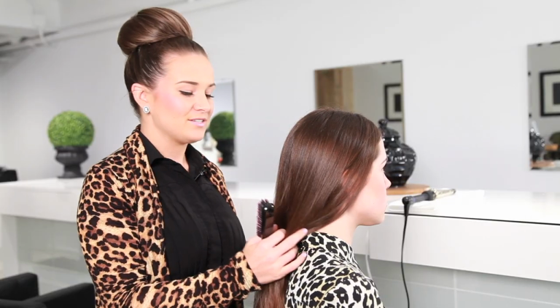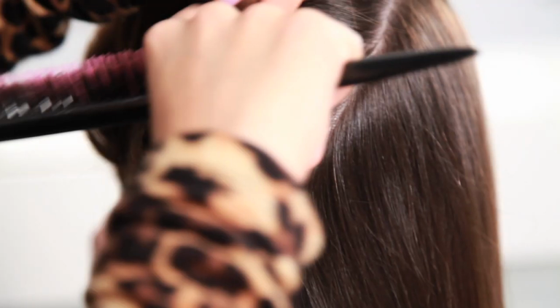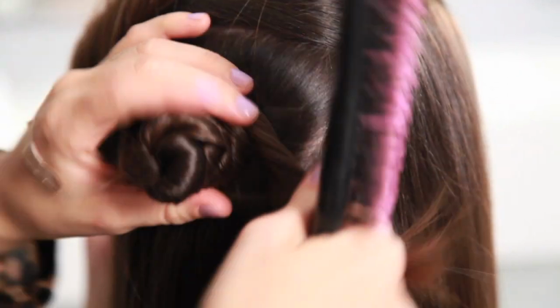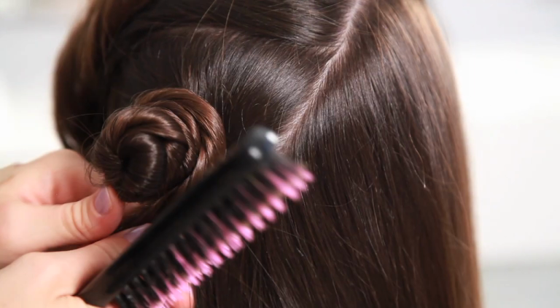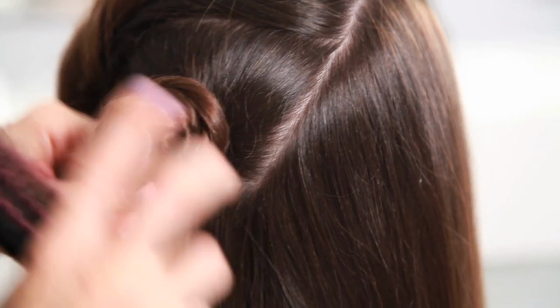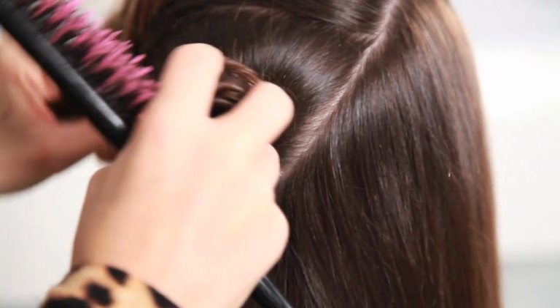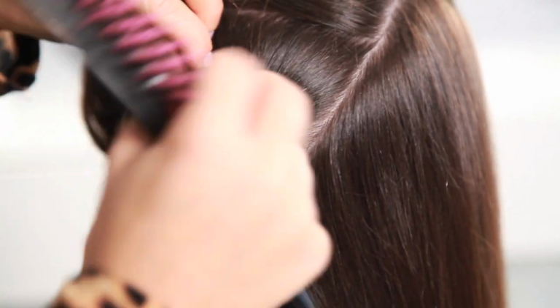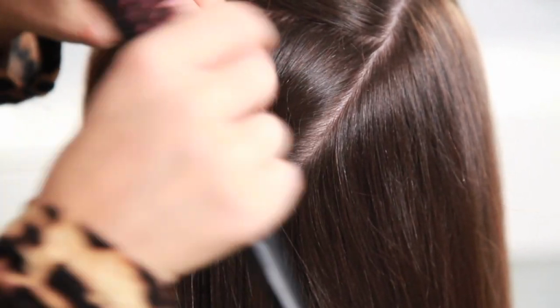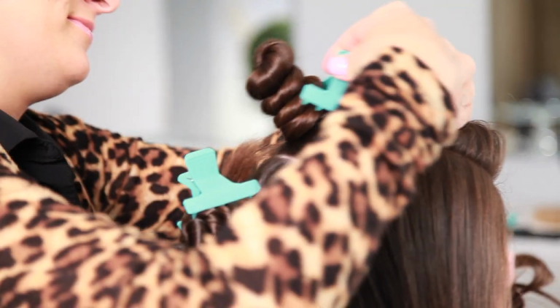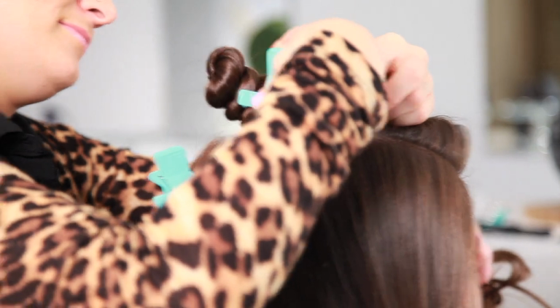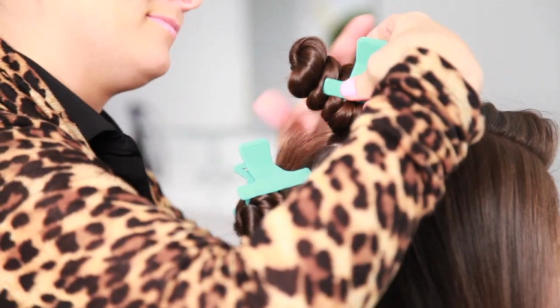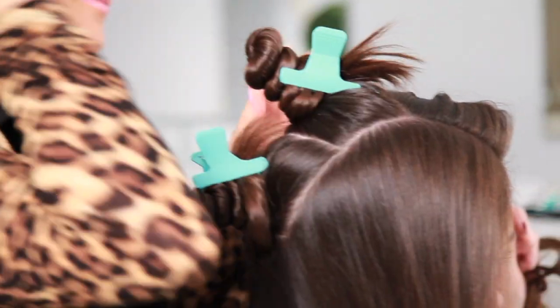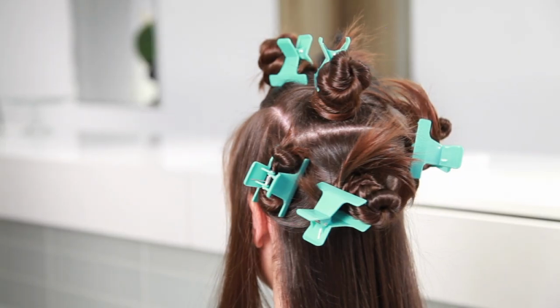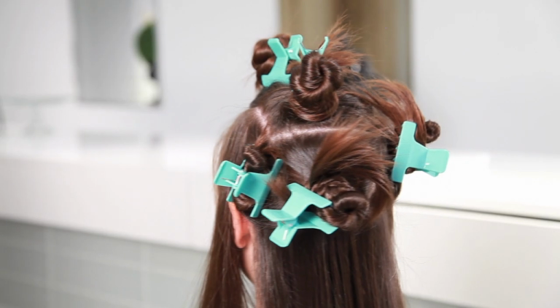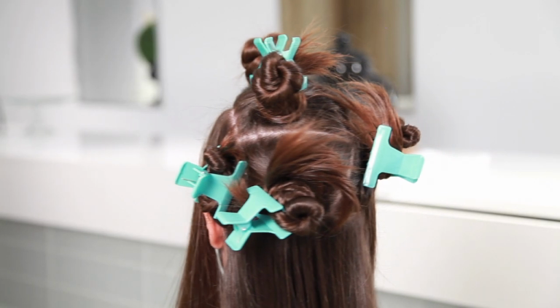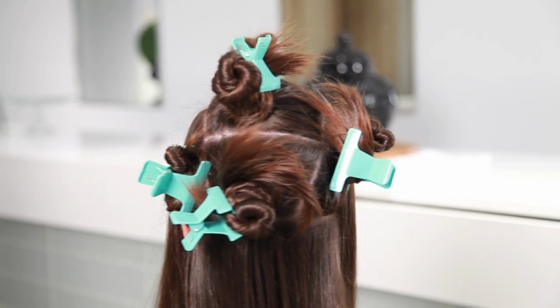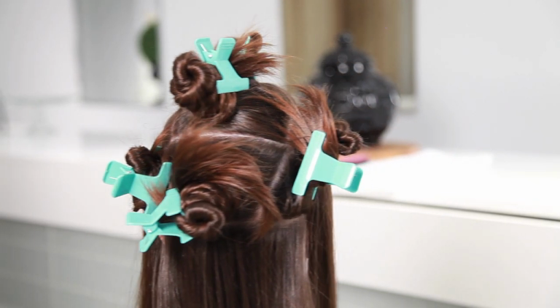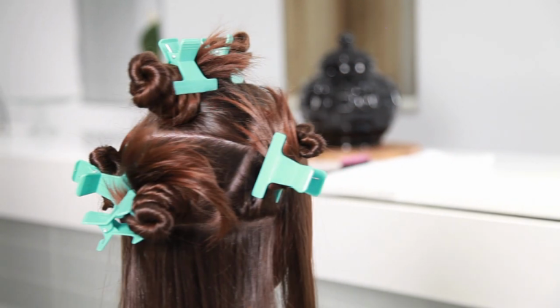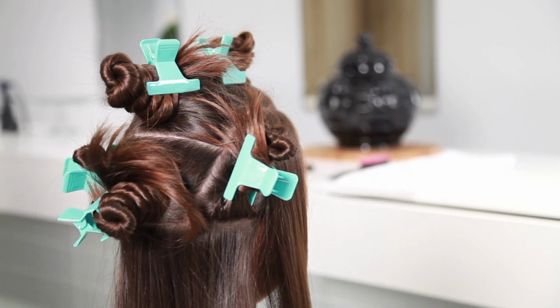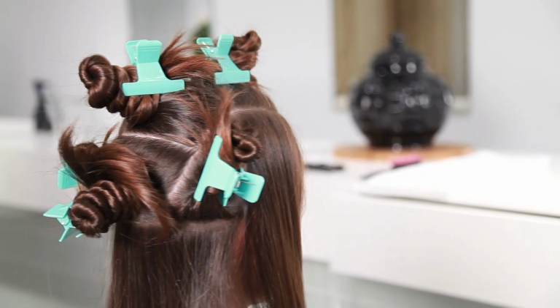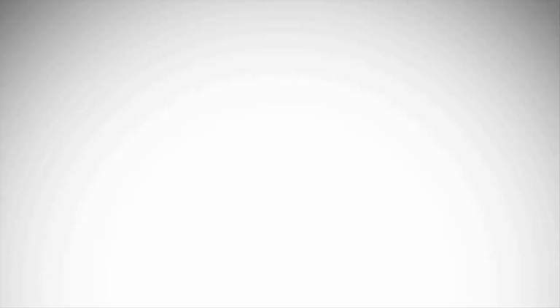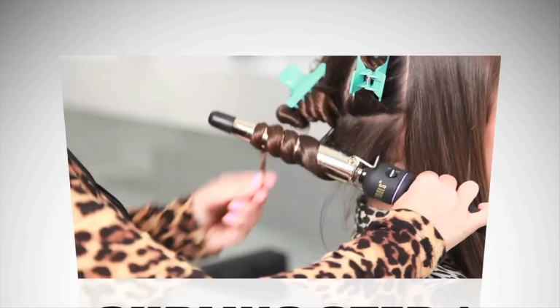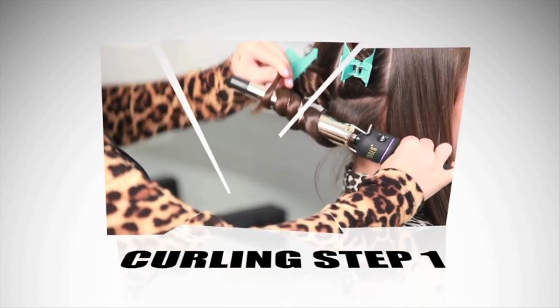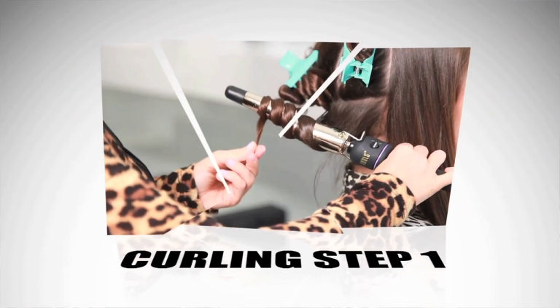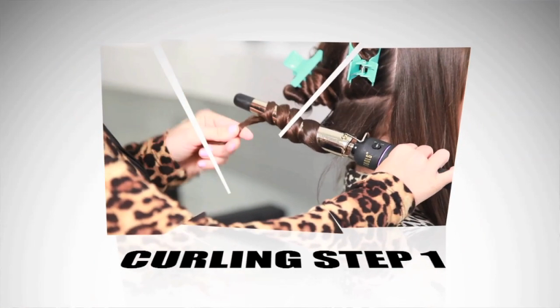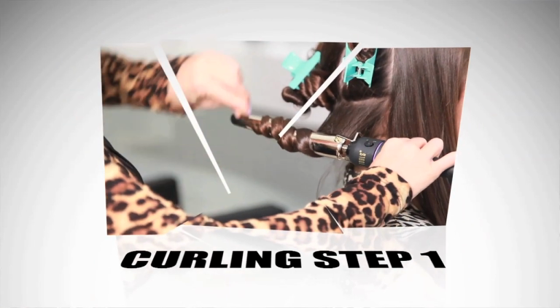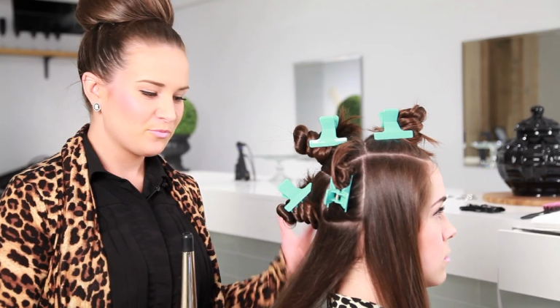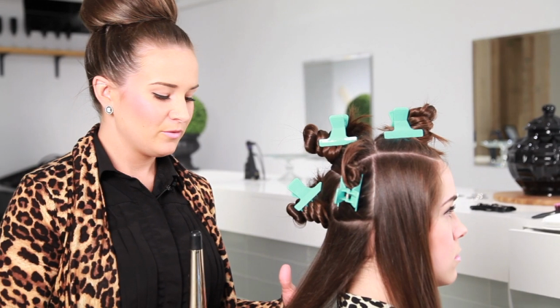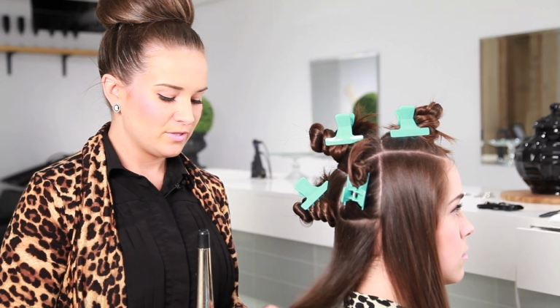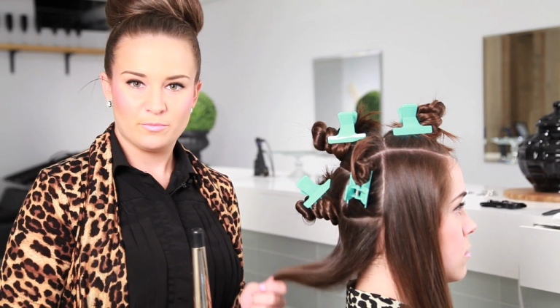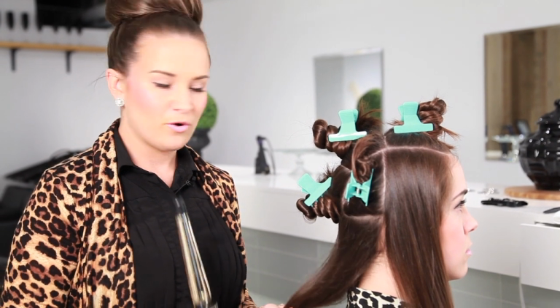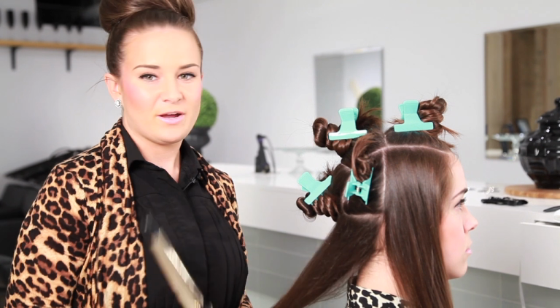First we're going to start by sectioning off the hair into eight equal sections. Once you have your hair sectioned properly, we're going to always start with the bottom row and move upwards.